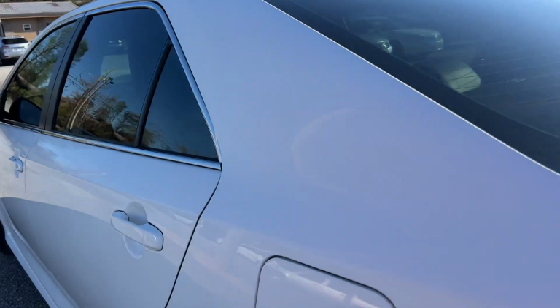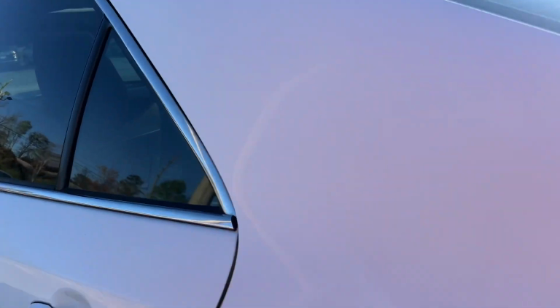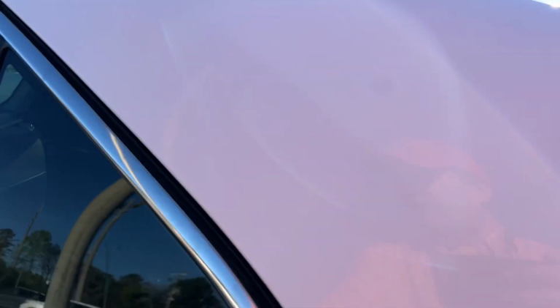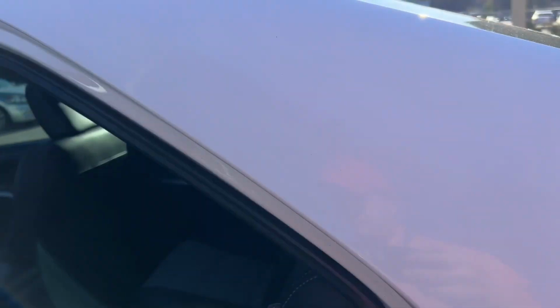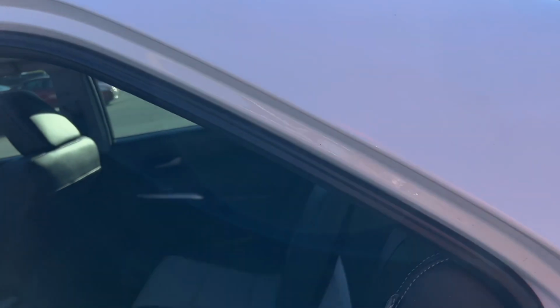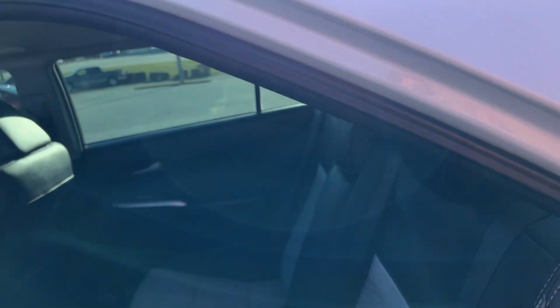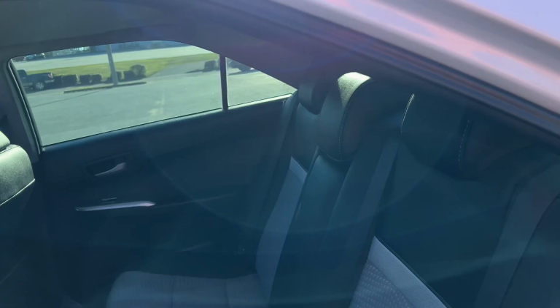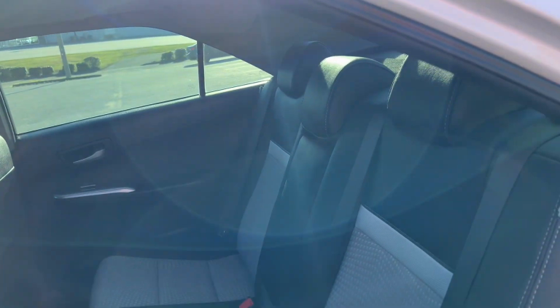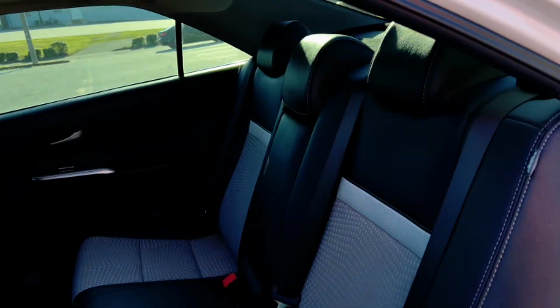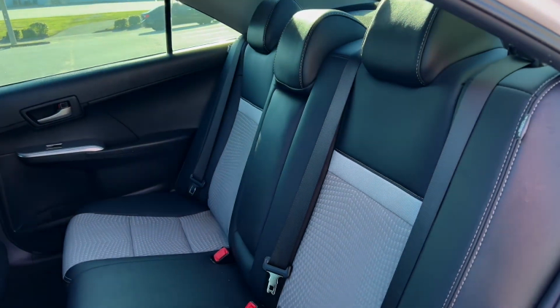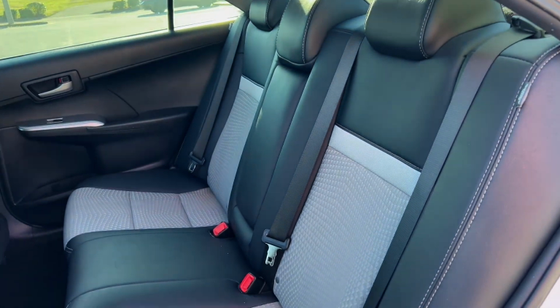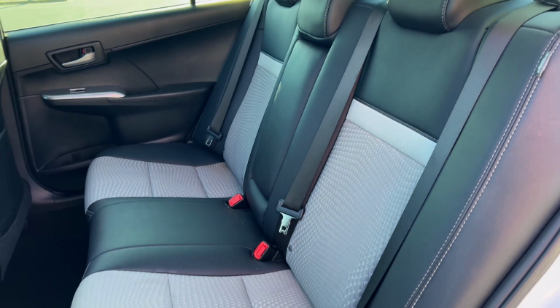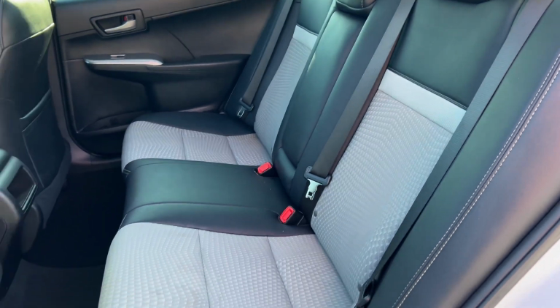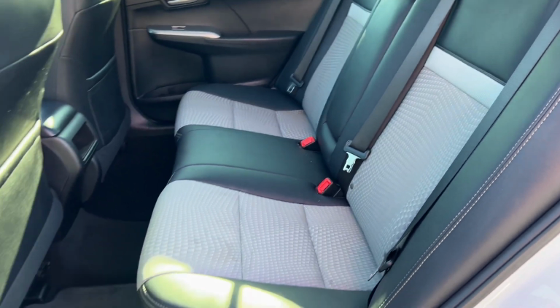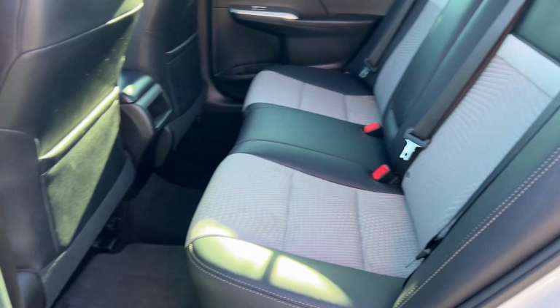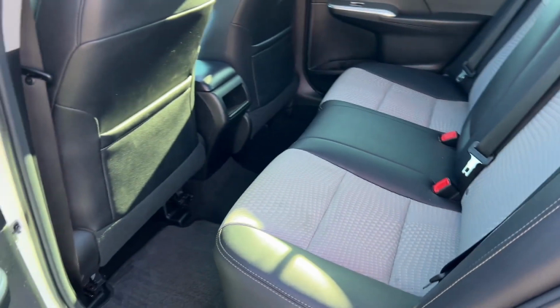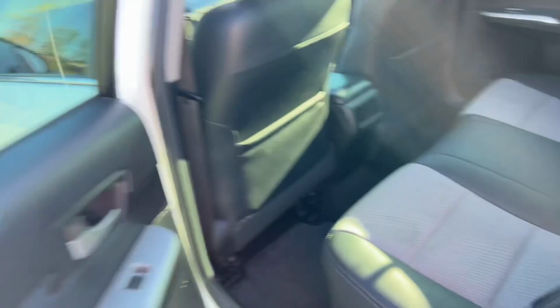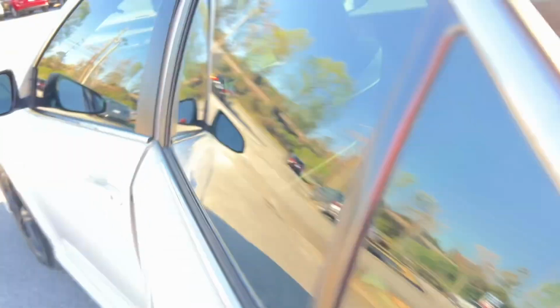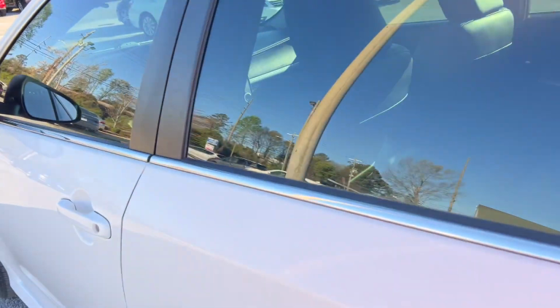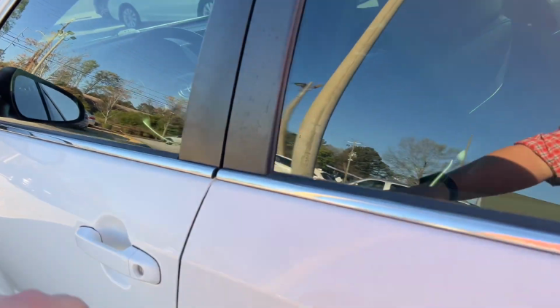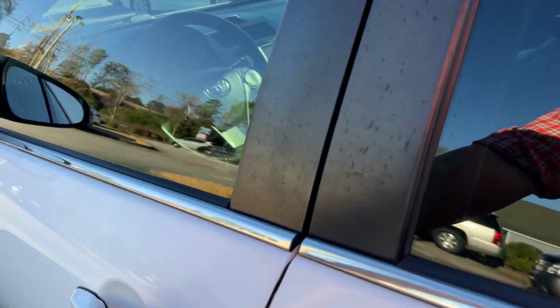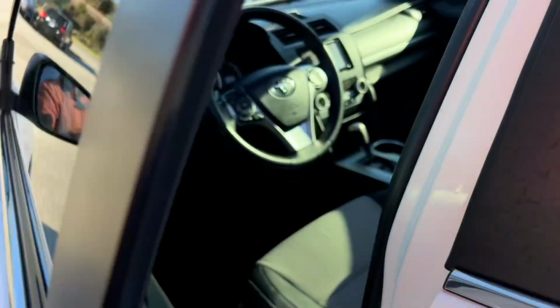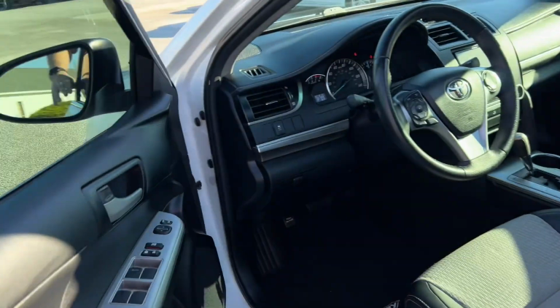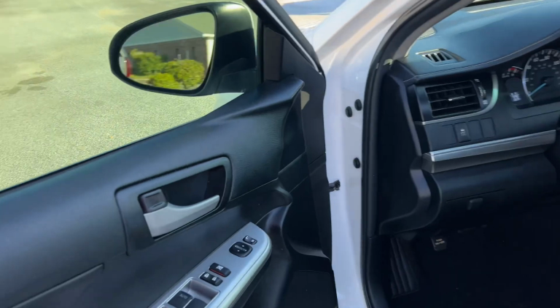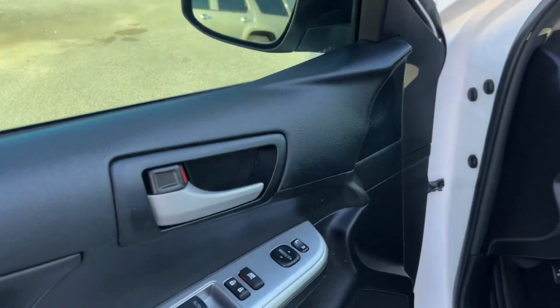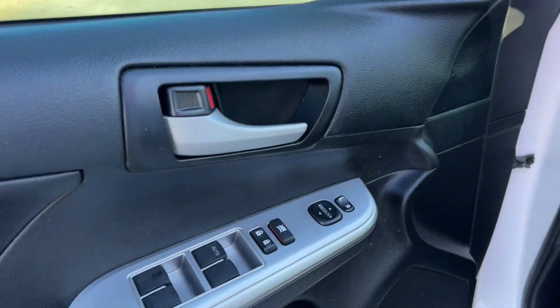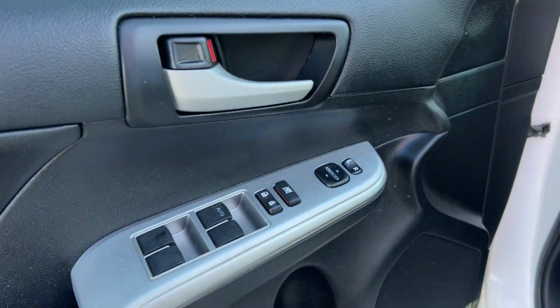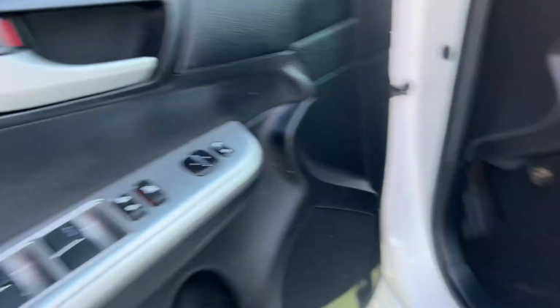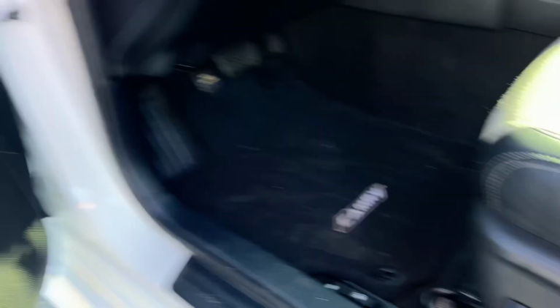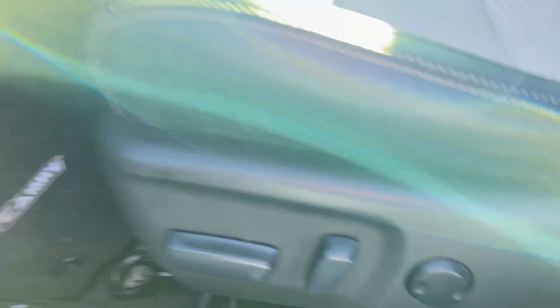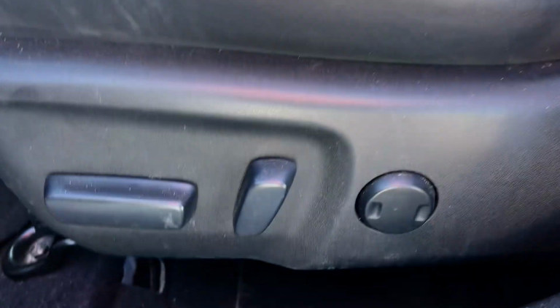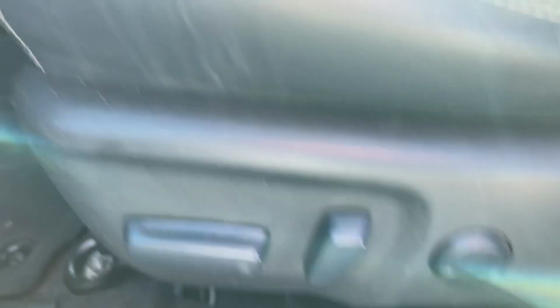Two-tone black leather and gray seating, carpeted floor mats, power windows, locks and mirrors, power driver seat adjustments.